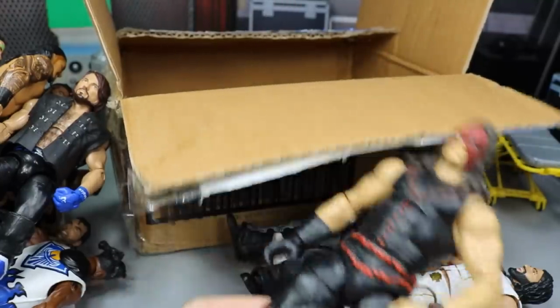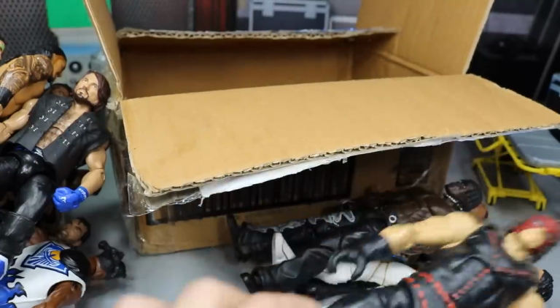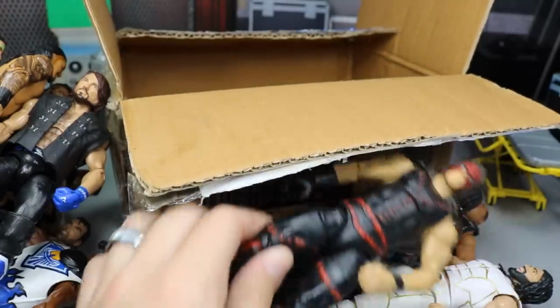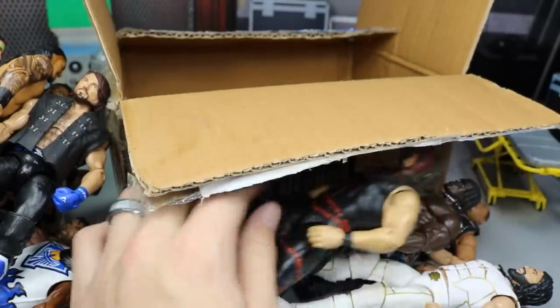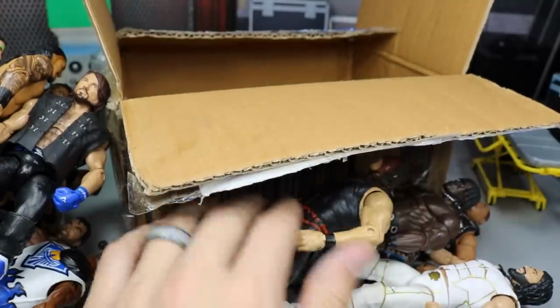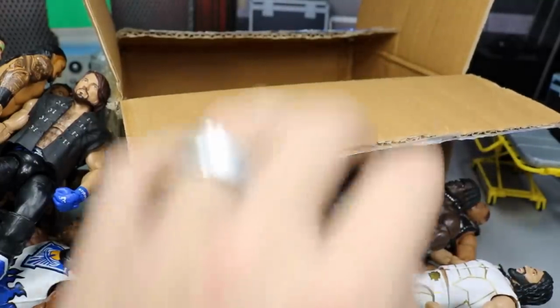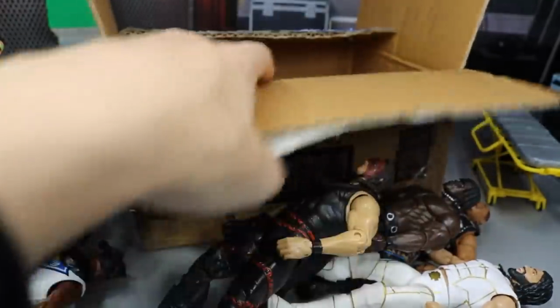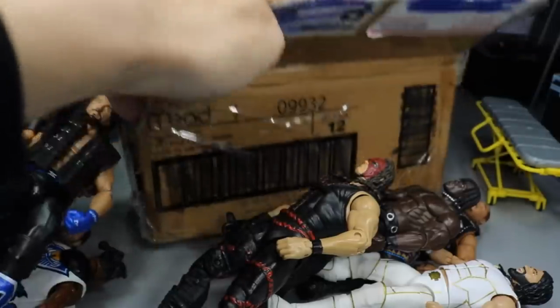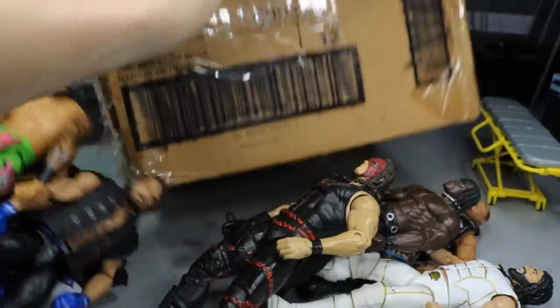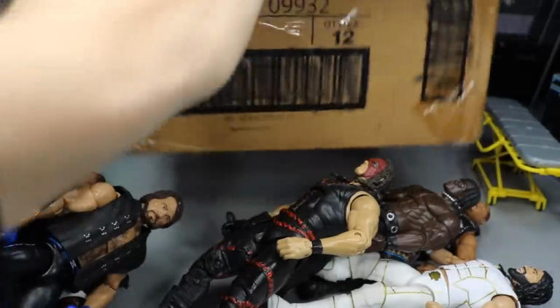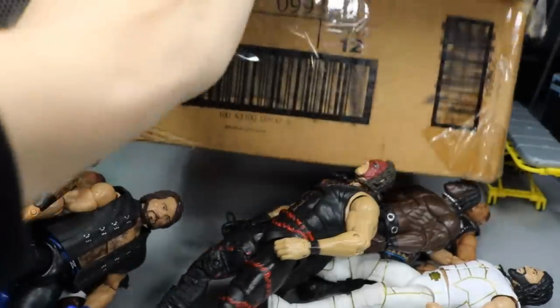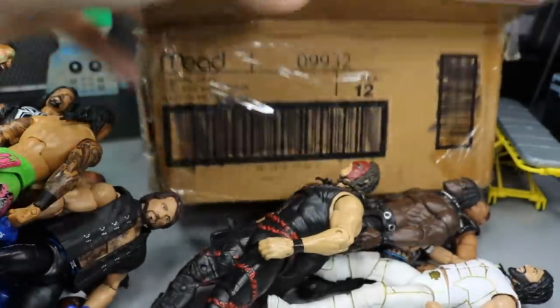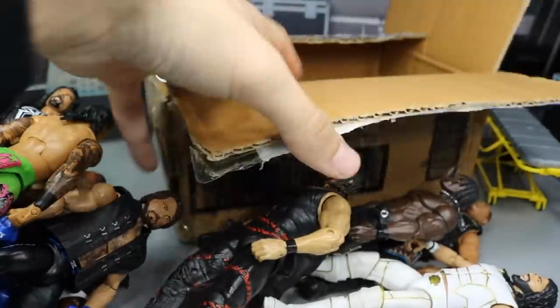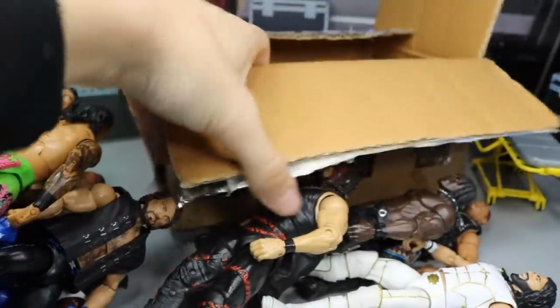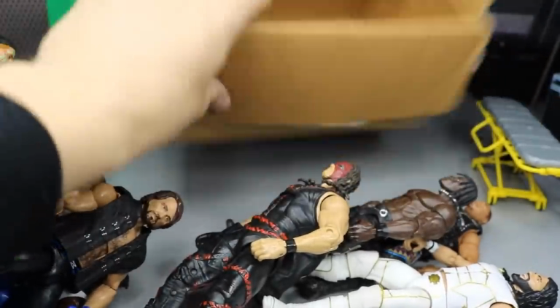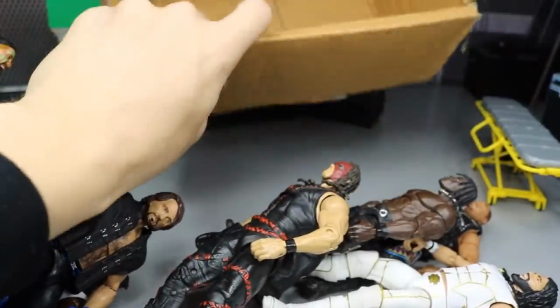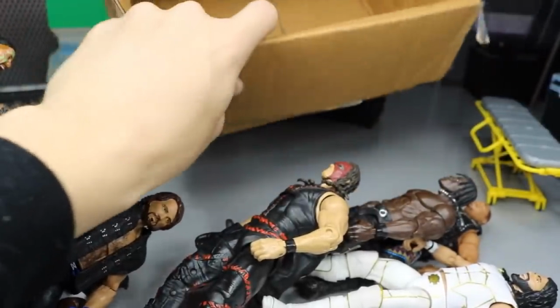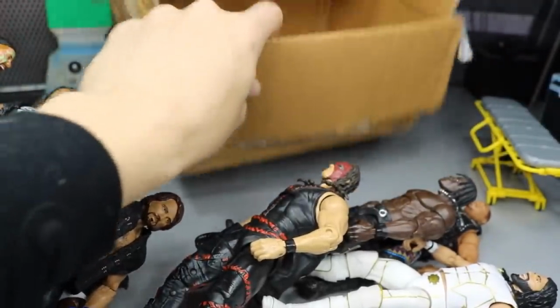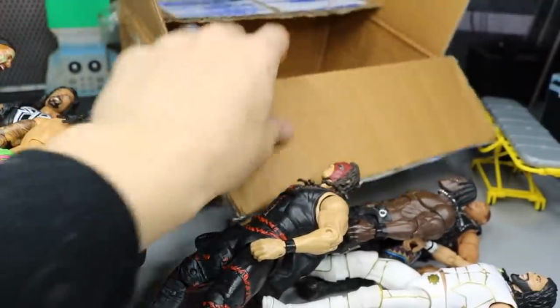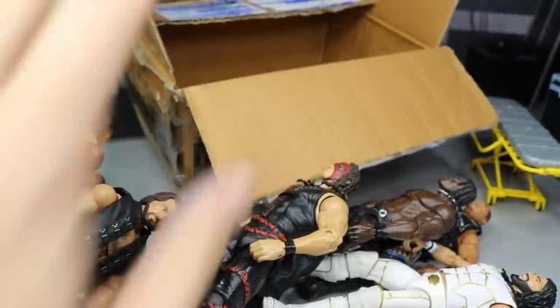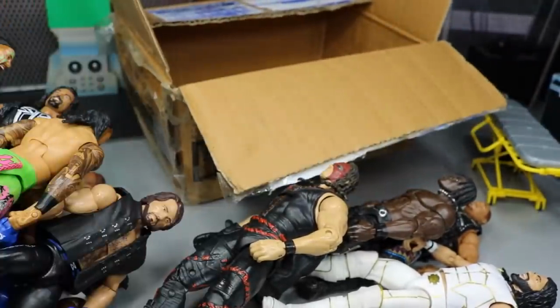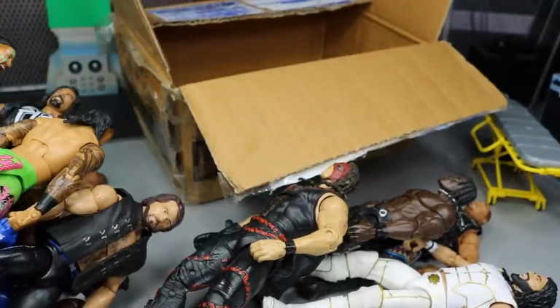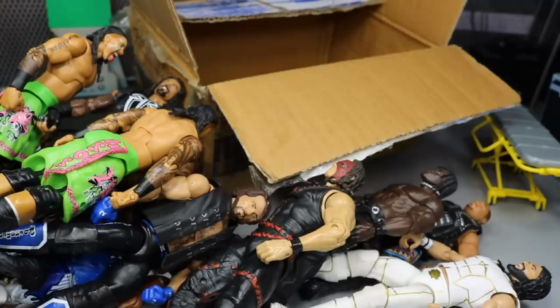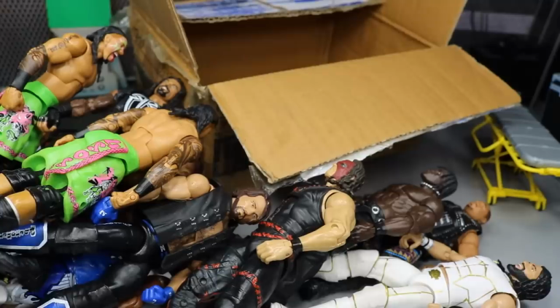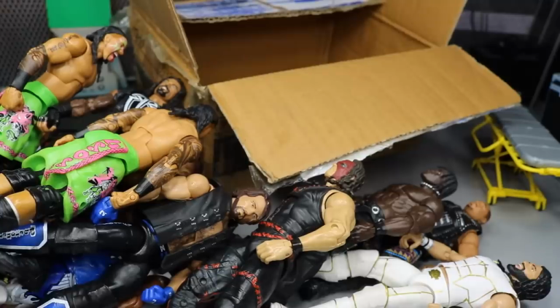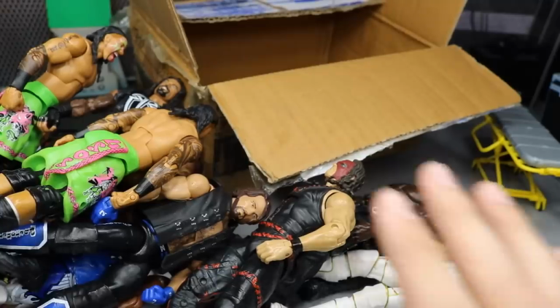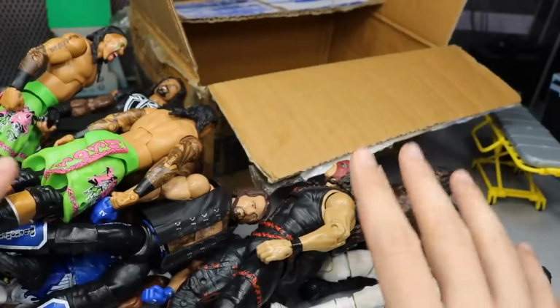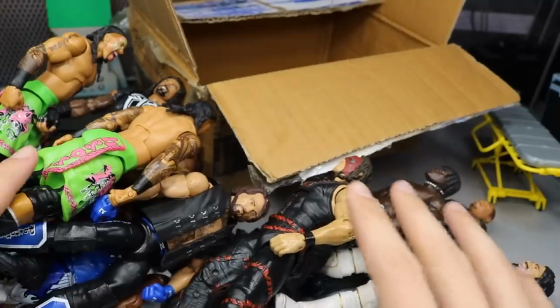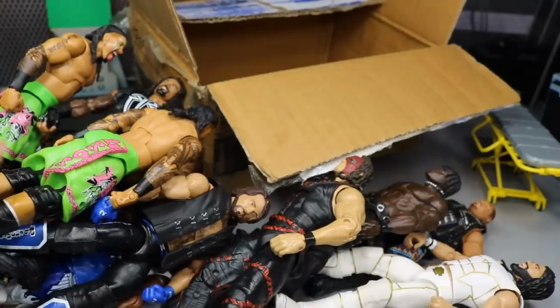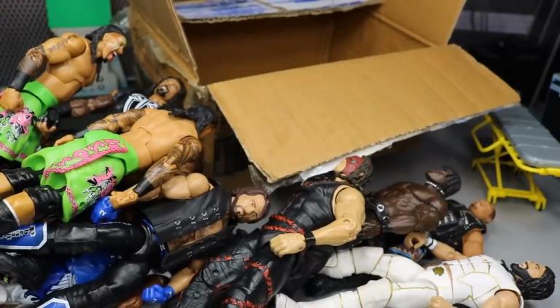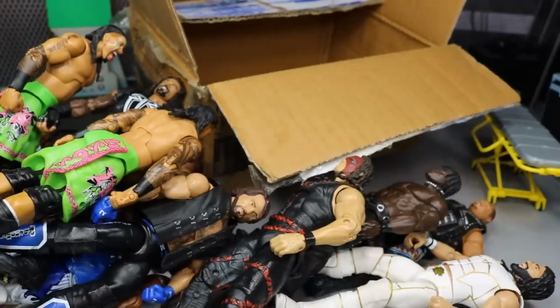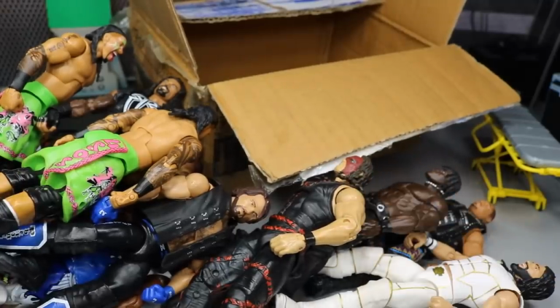So we got a slew of Elite figures here from my boy the 2019 kid. Huge shout out to you, bro. Thank you so much again for the big box of Elite figures. Thank you so much, bro, for the epic box there.